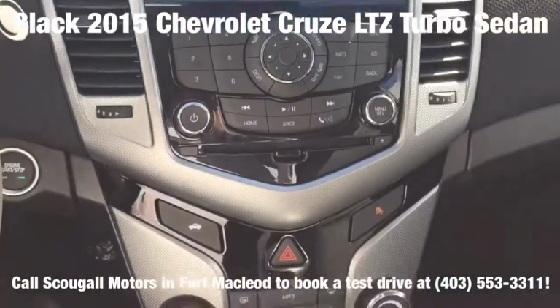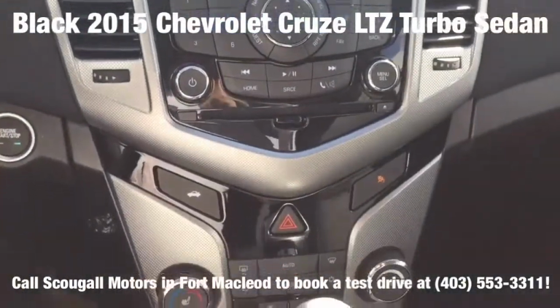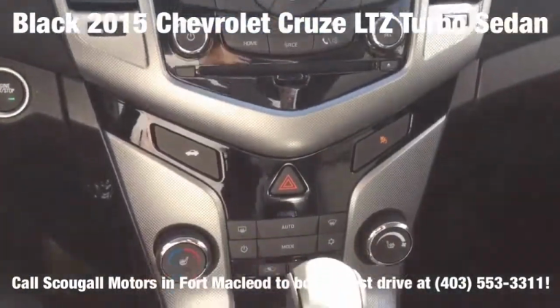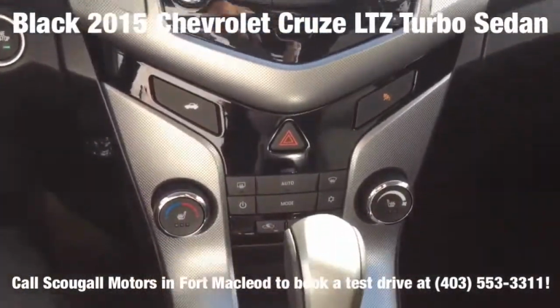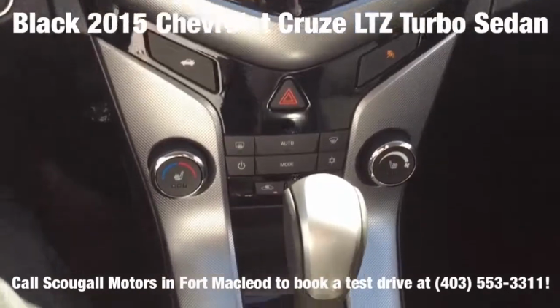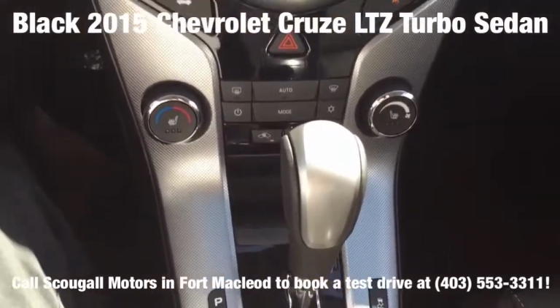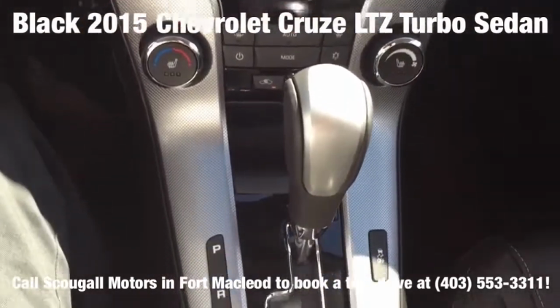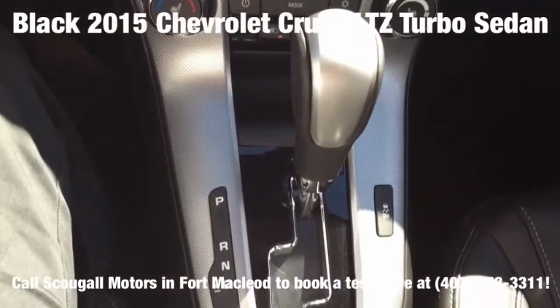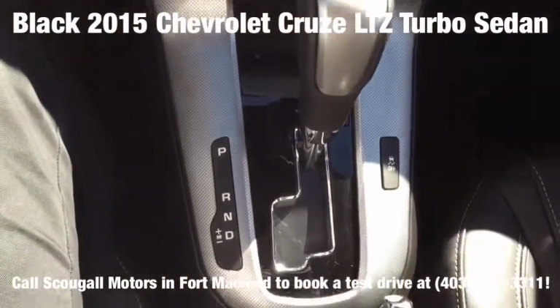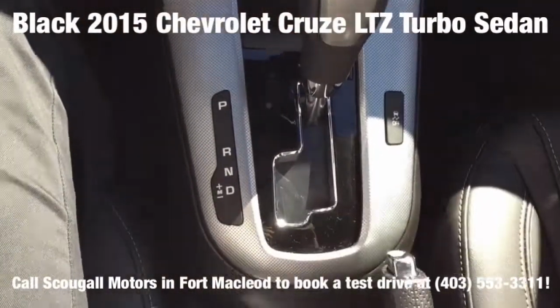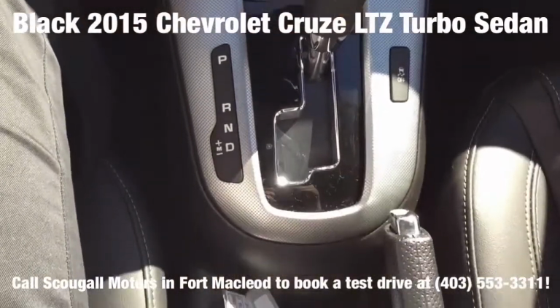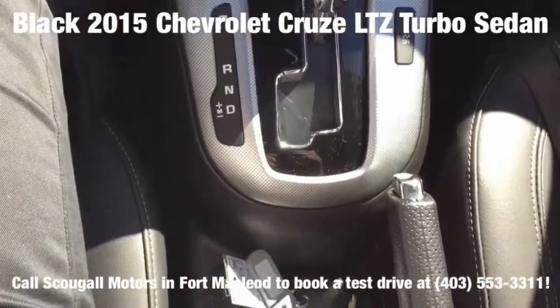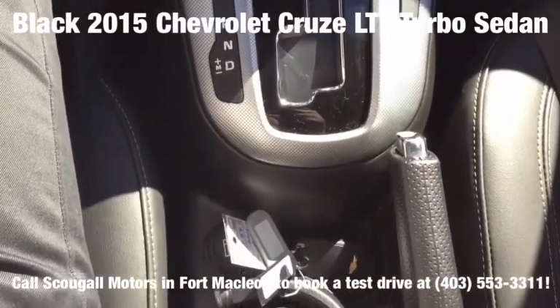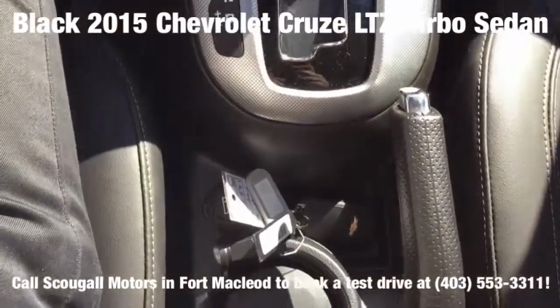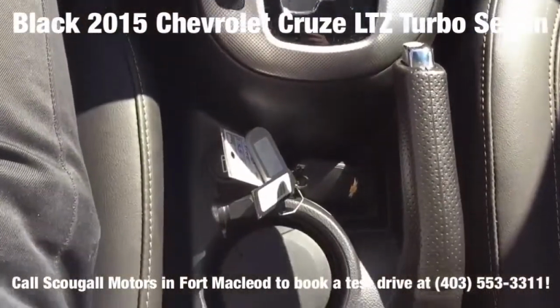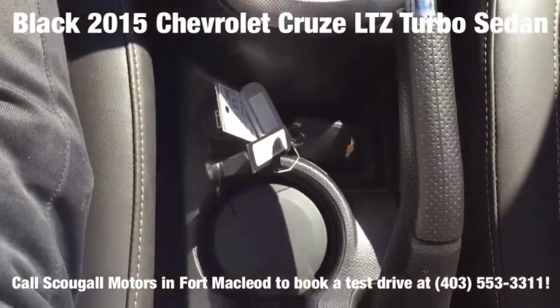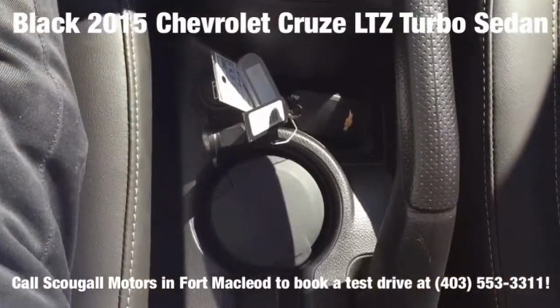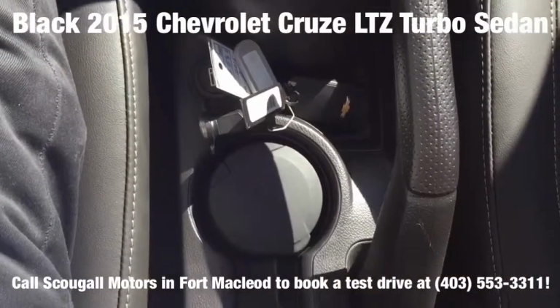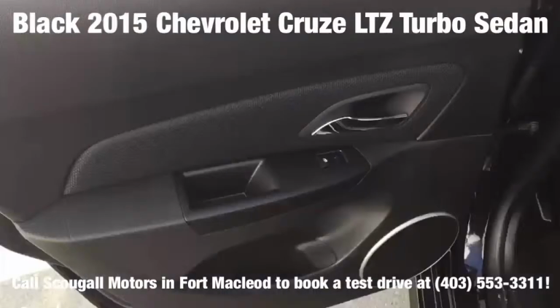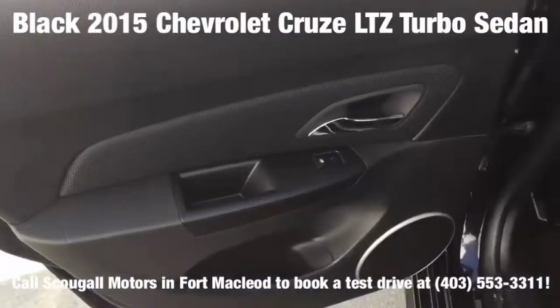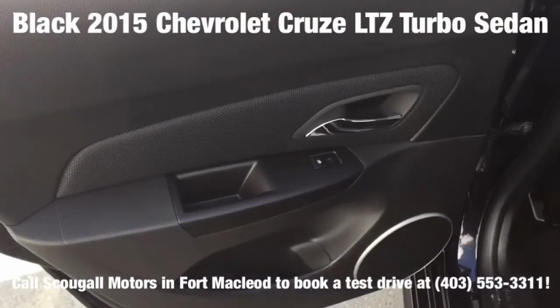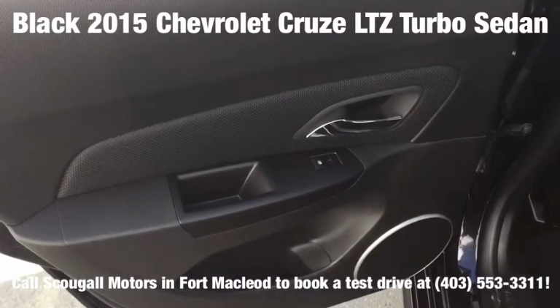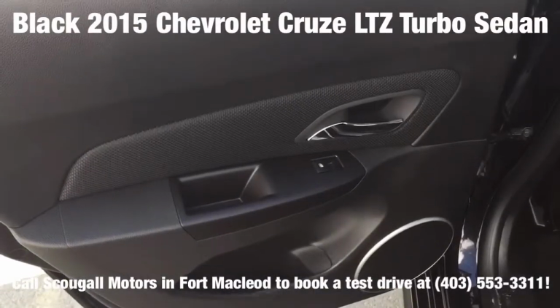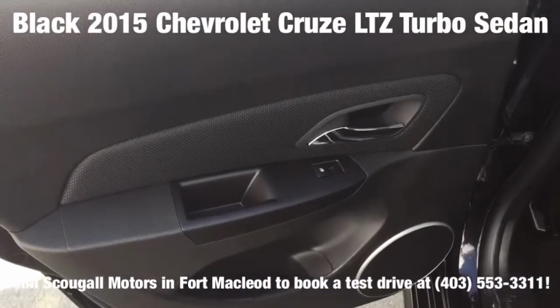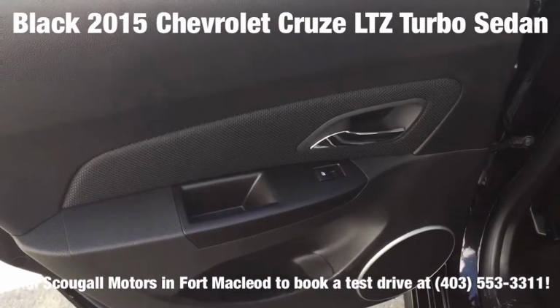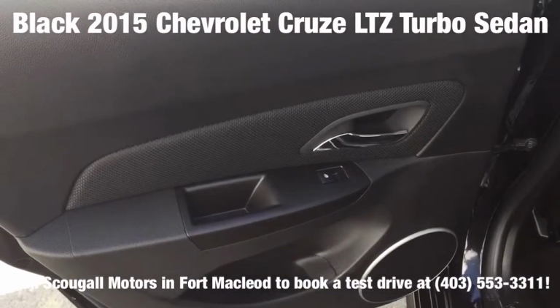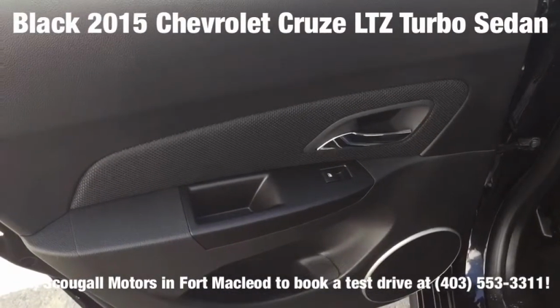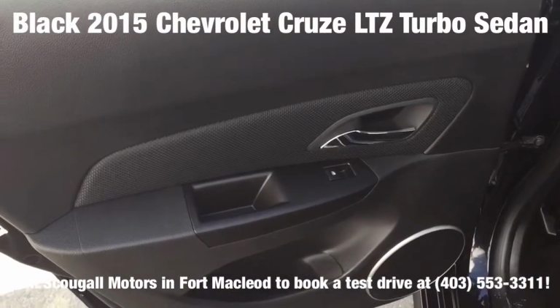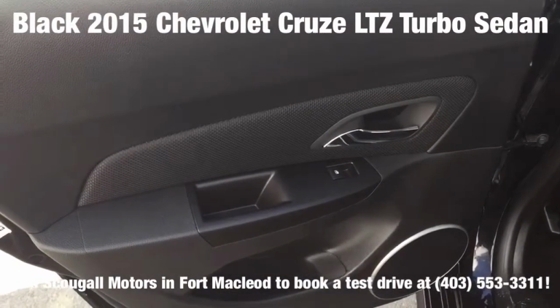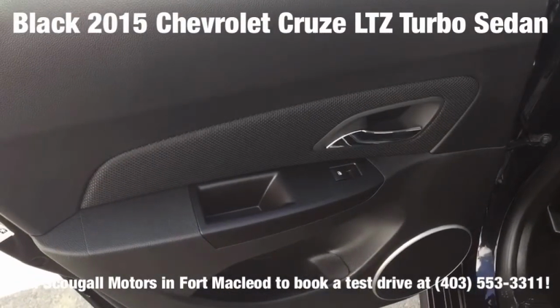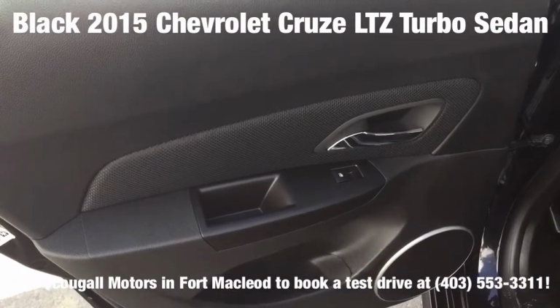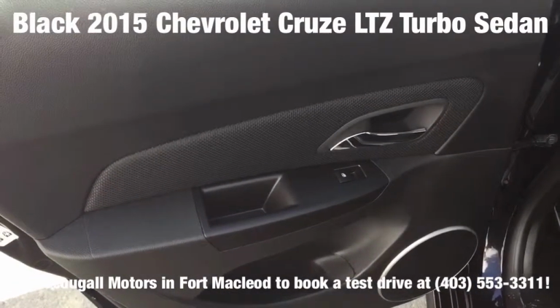It also features Sirius XM satellite radio, ultrasonic rear park assist, OnStar, rear cross traffic alert, MyLink navigation, heated power outside mirrors, and cruise control.